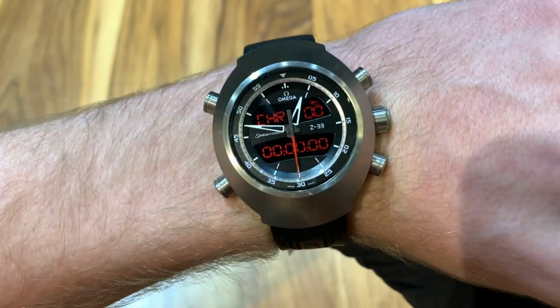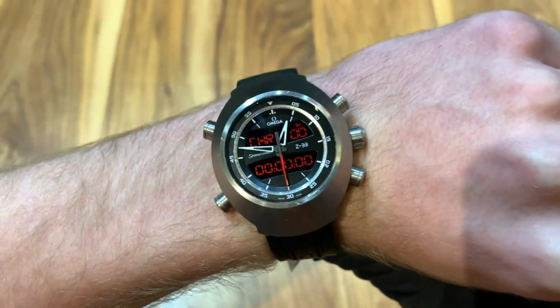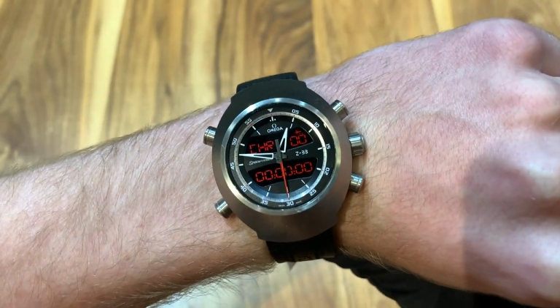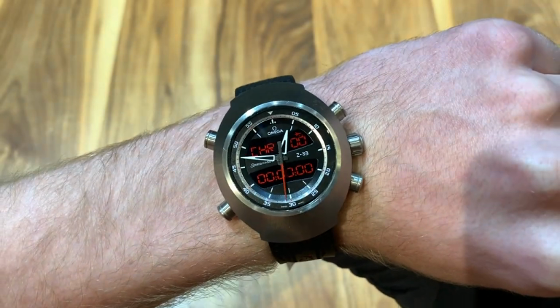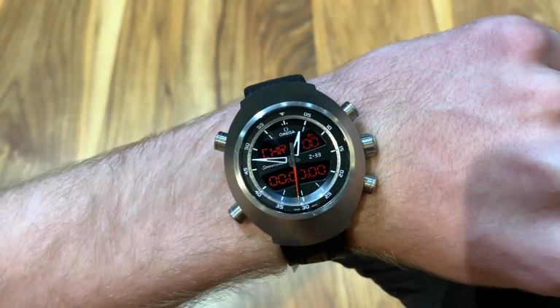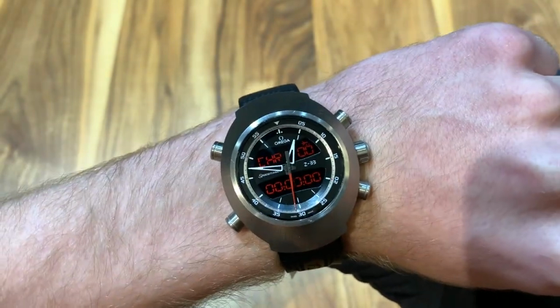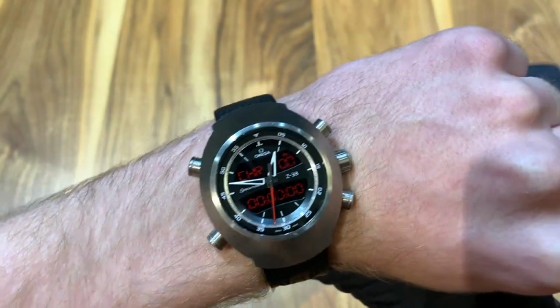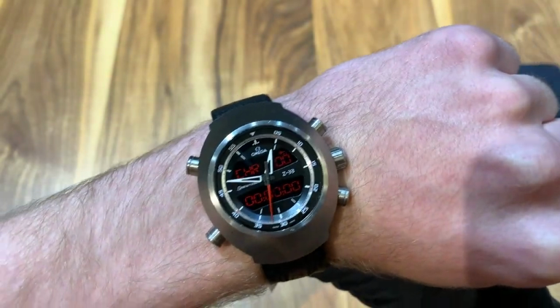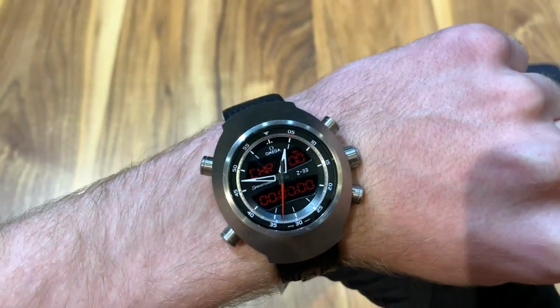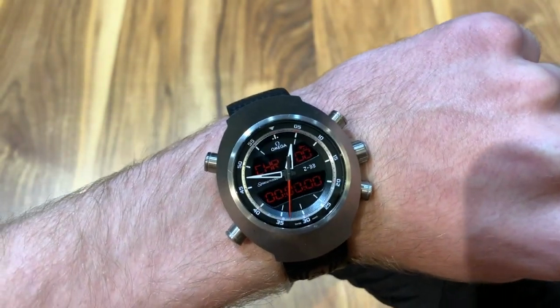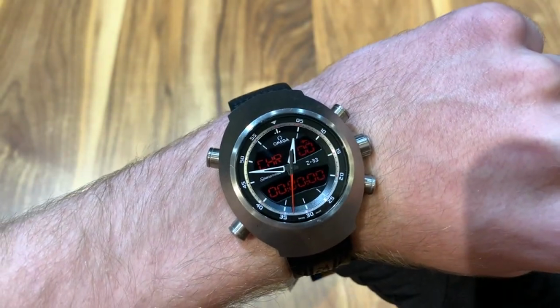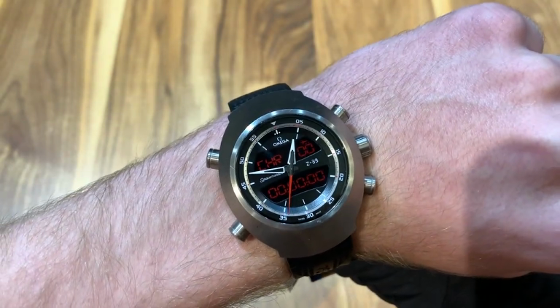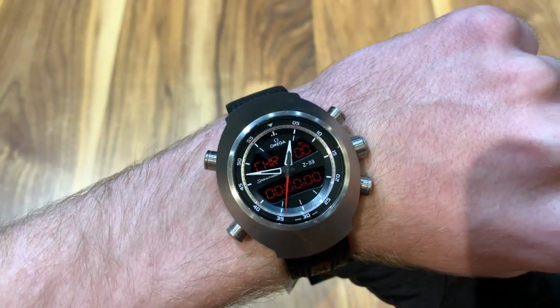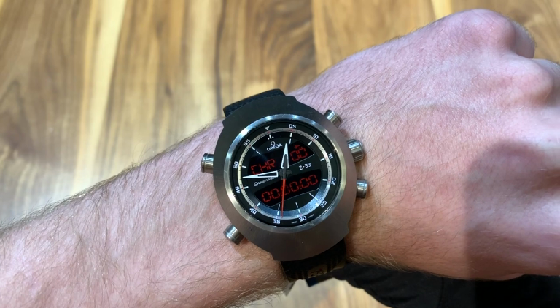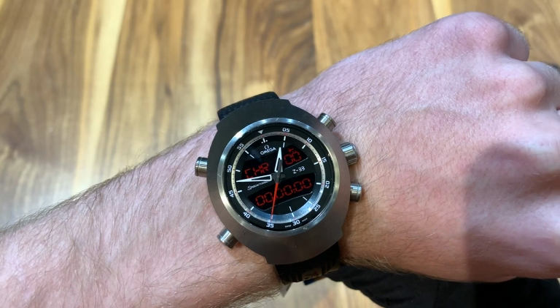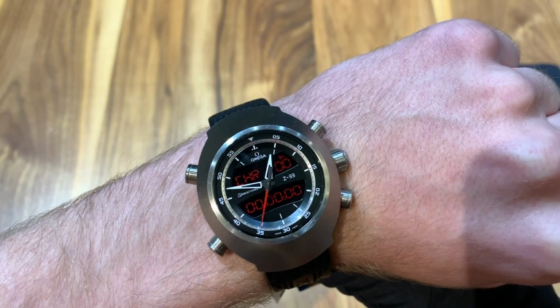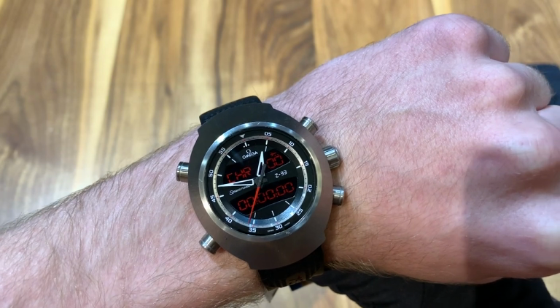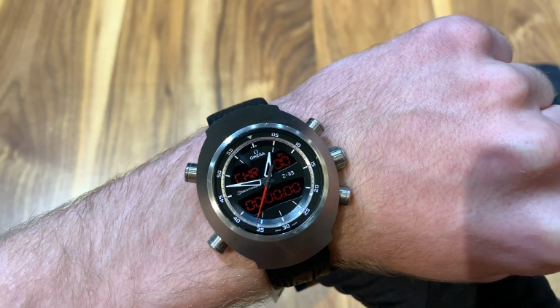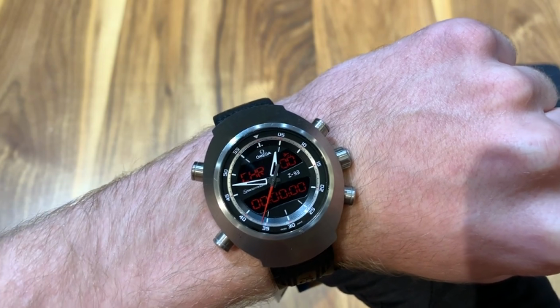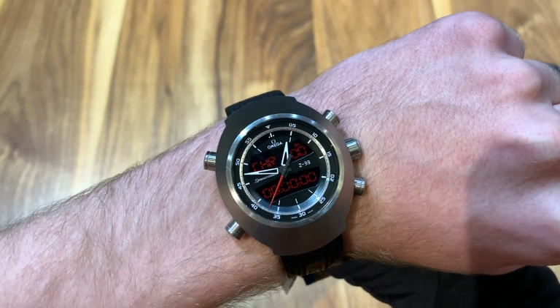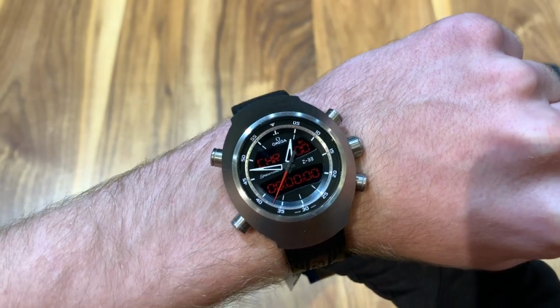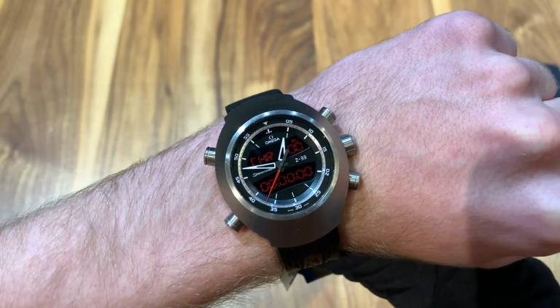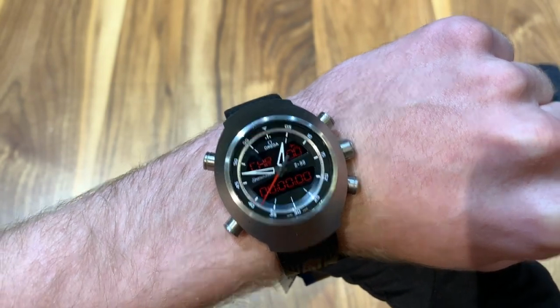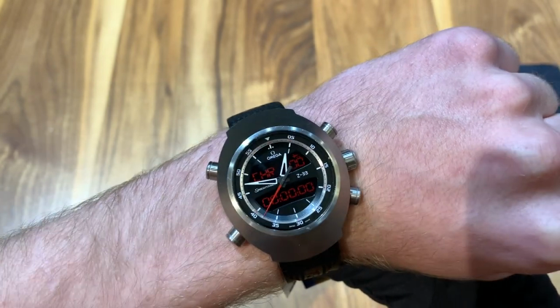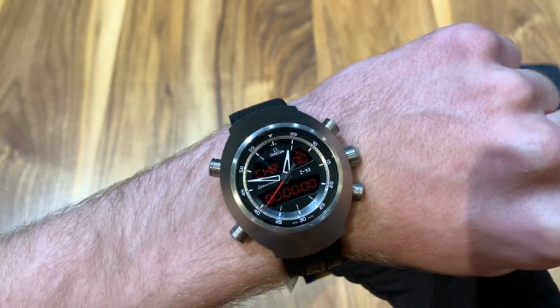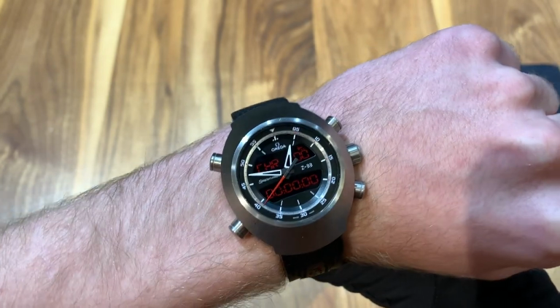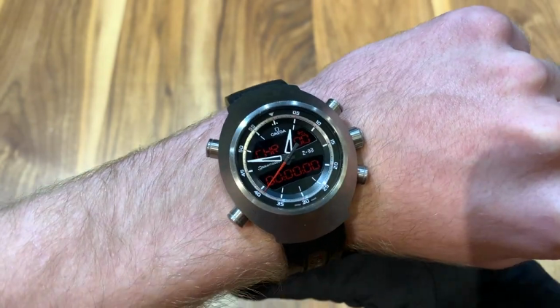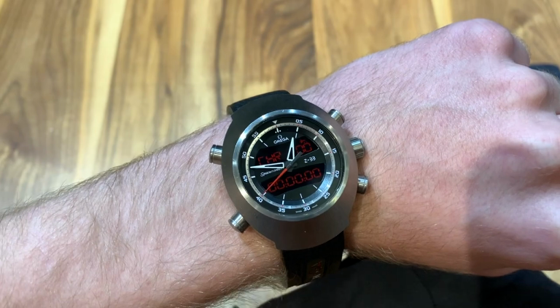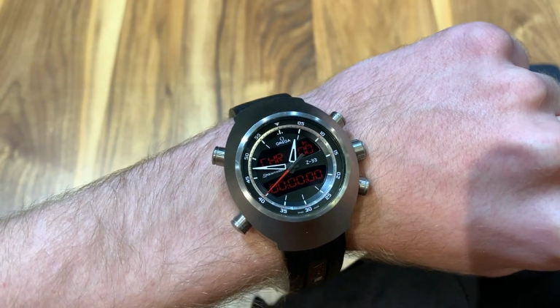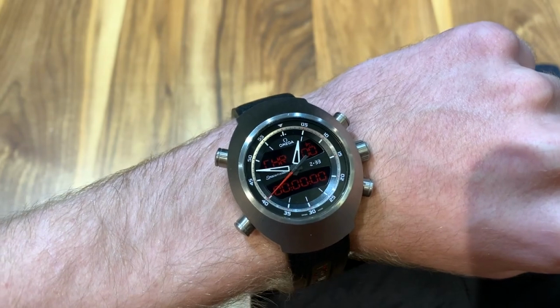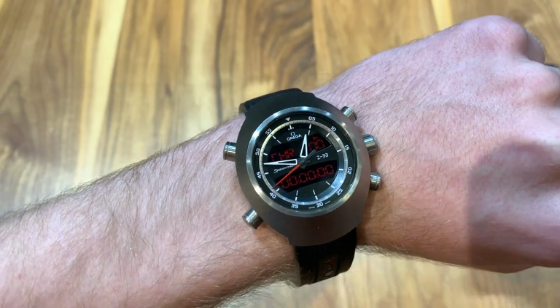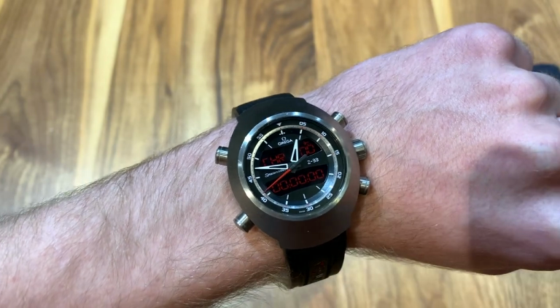All in all, I really like this piece. It's very unique, and it definitely wouldn't be a daily wearer — it would be a great addition for someone who already has a lot of watches. But again, I really like this watch. If you like this video, please remember to subscribe and share. Thank you.